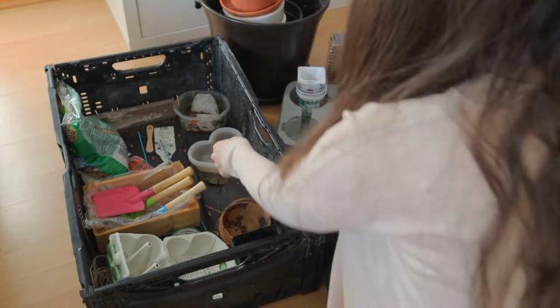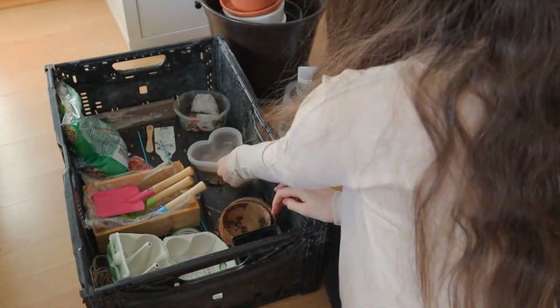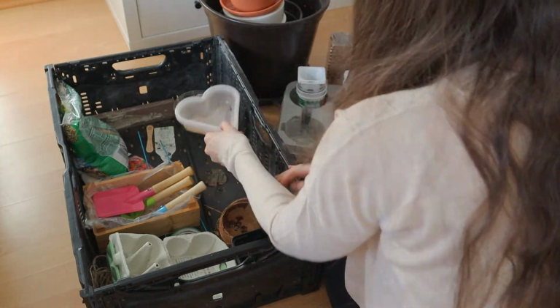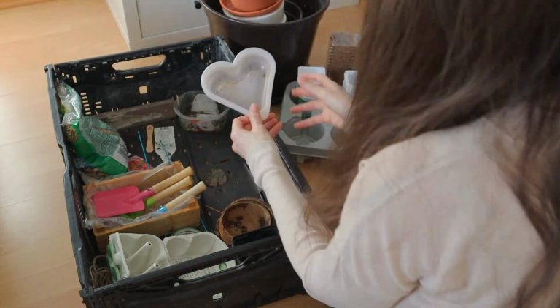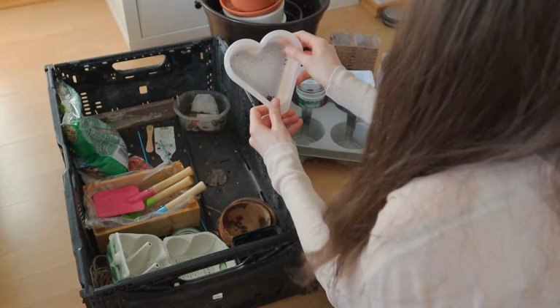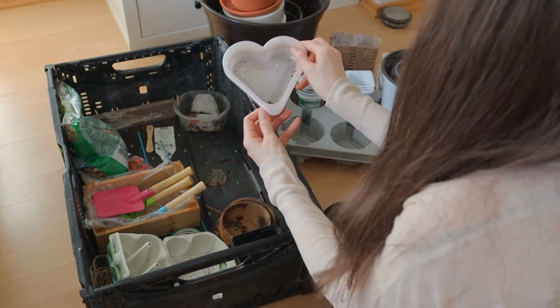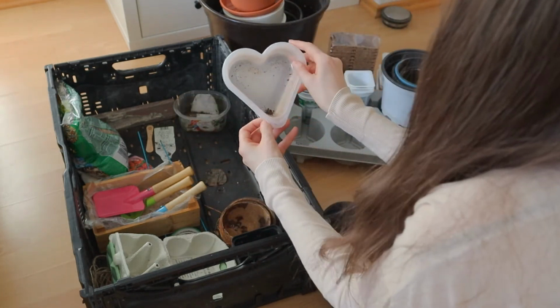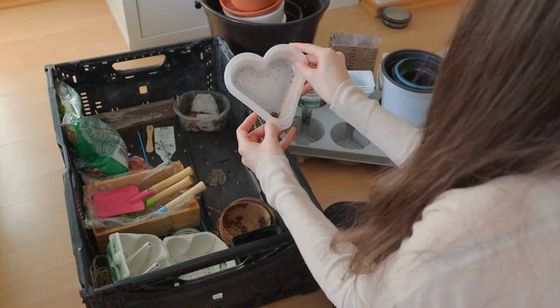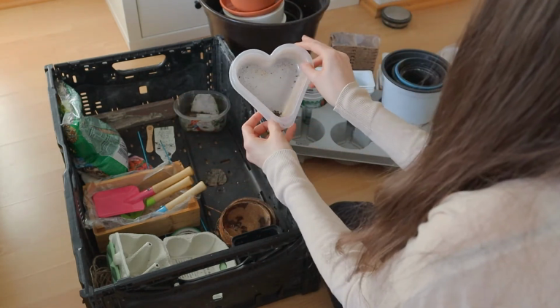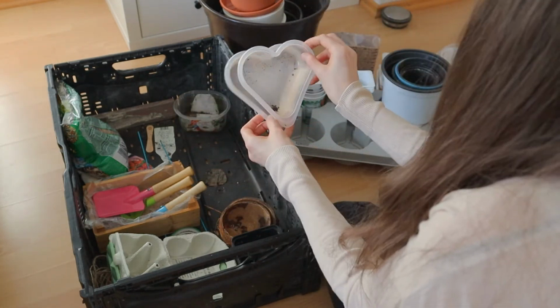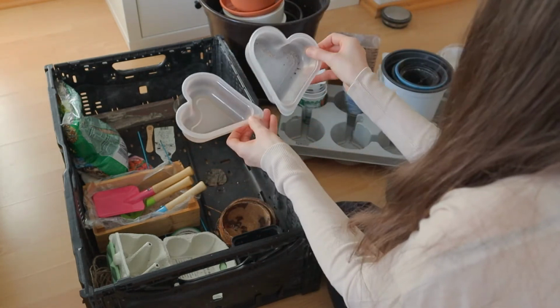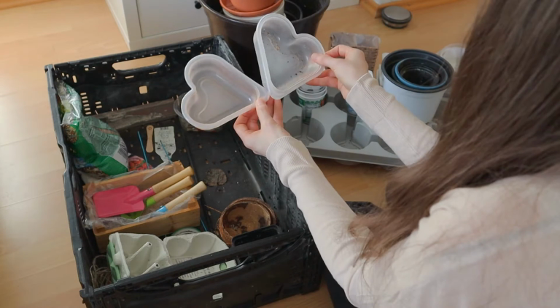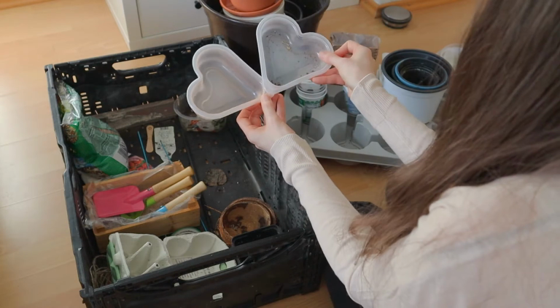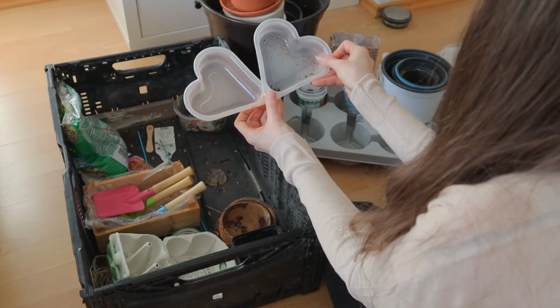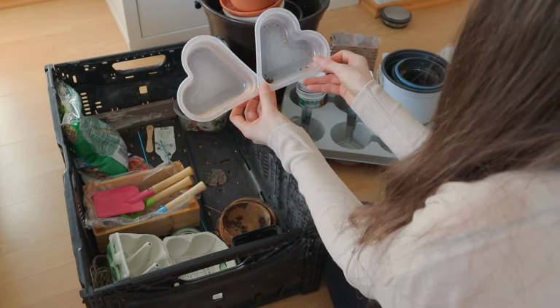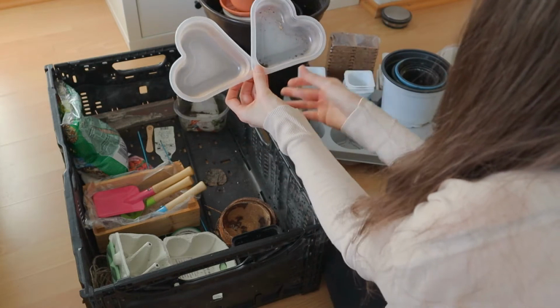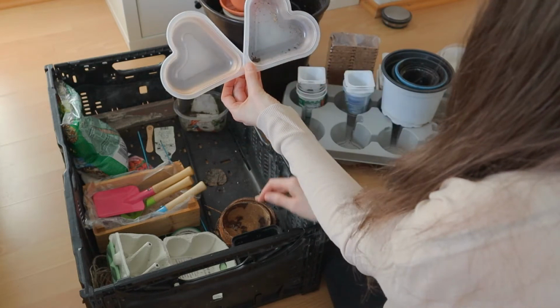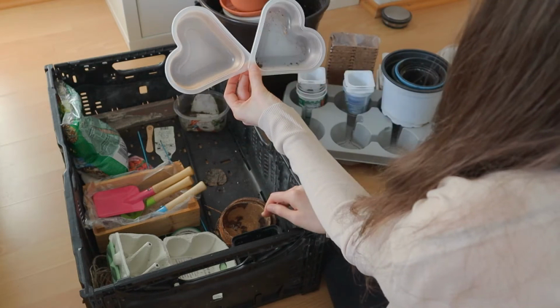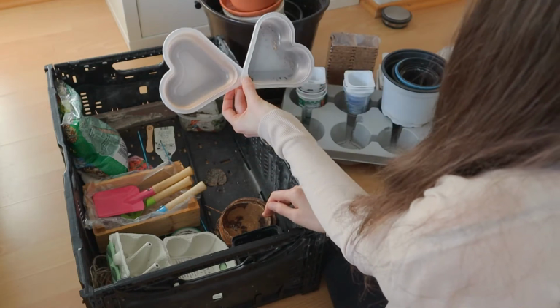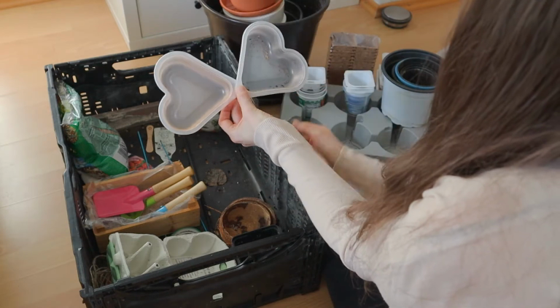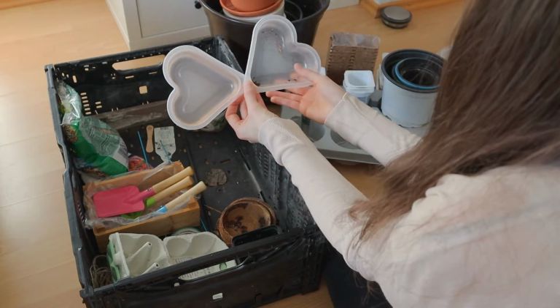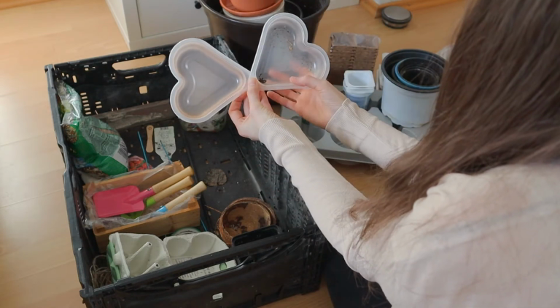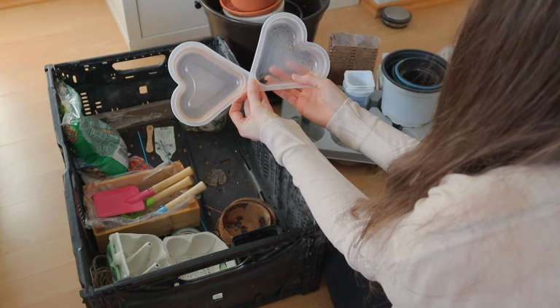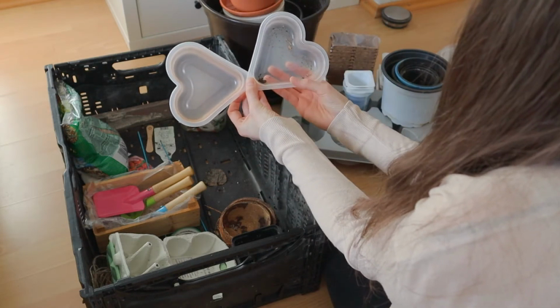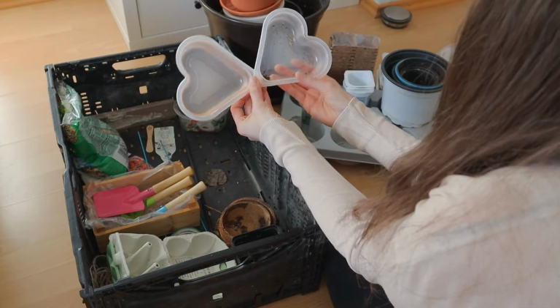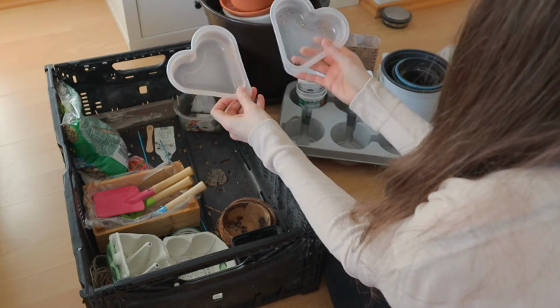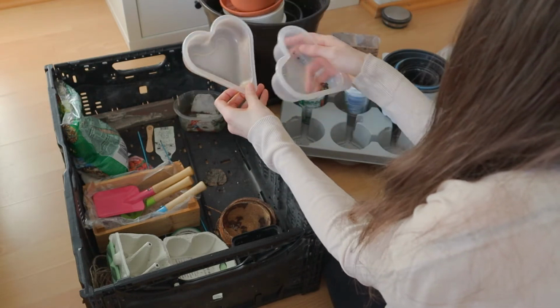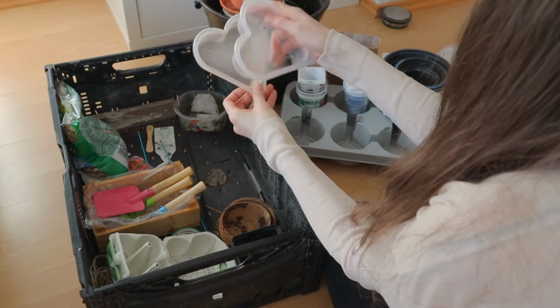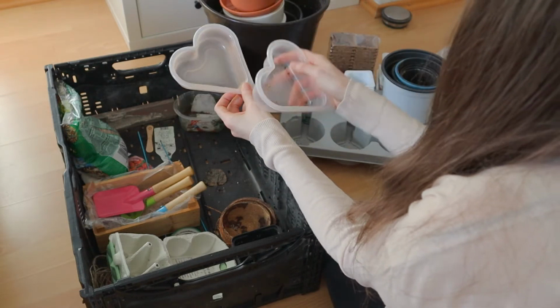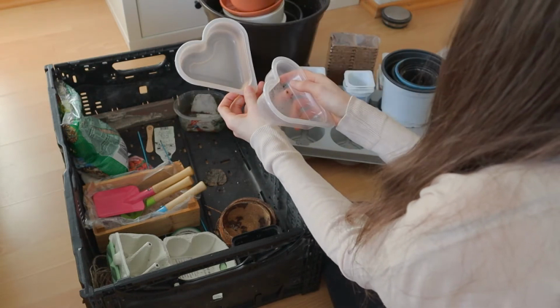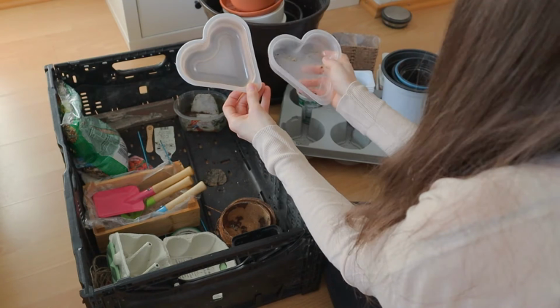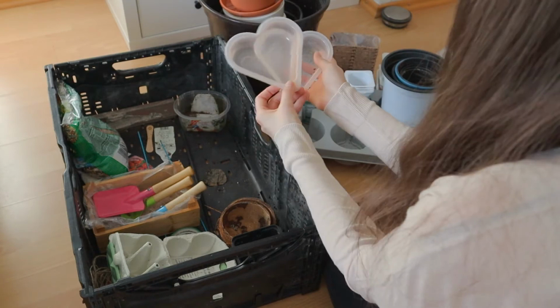And here I have these plastic hard-shaped containers, which I think are super, super cute. I cannot wait to use them next time.